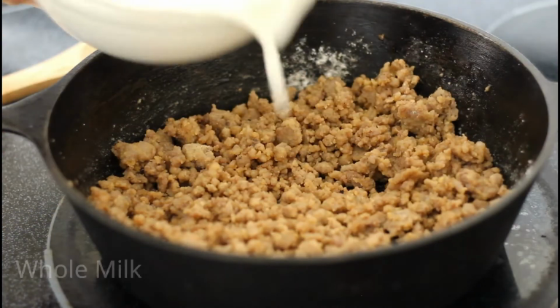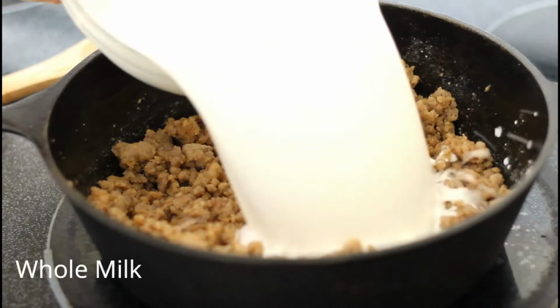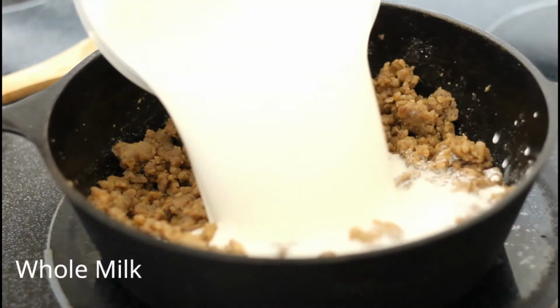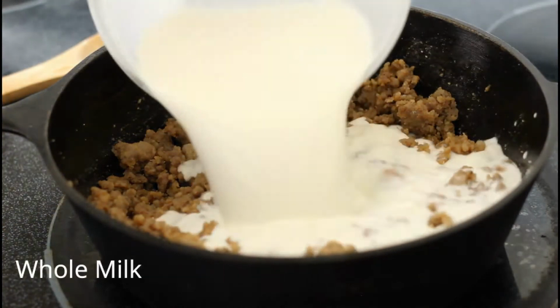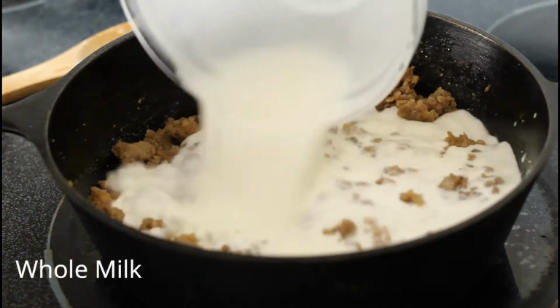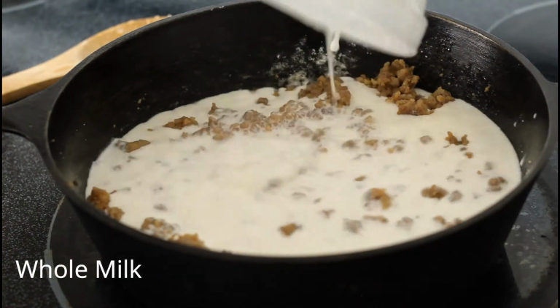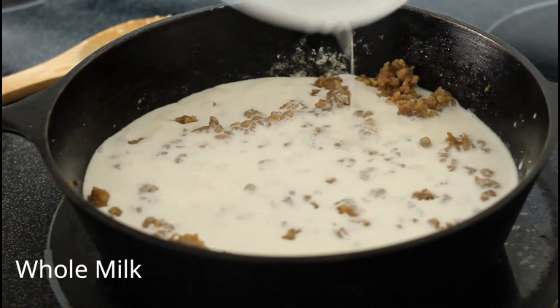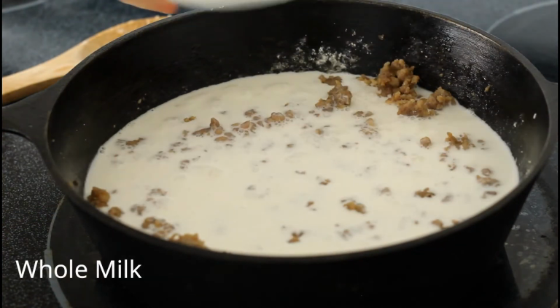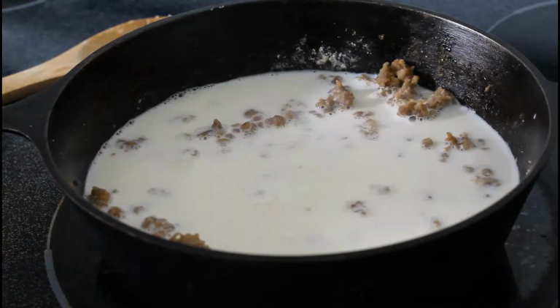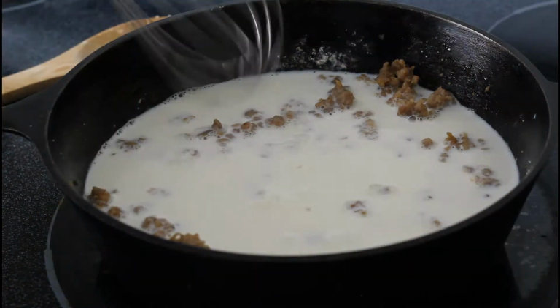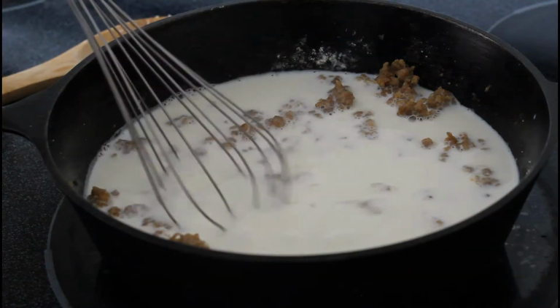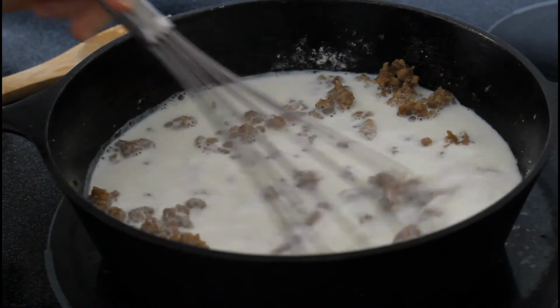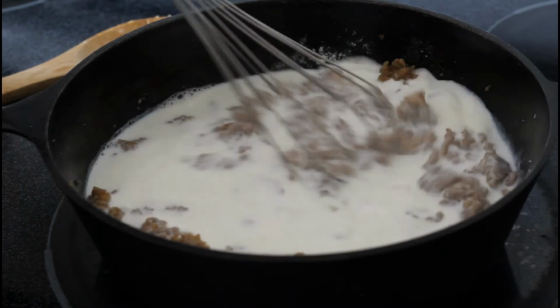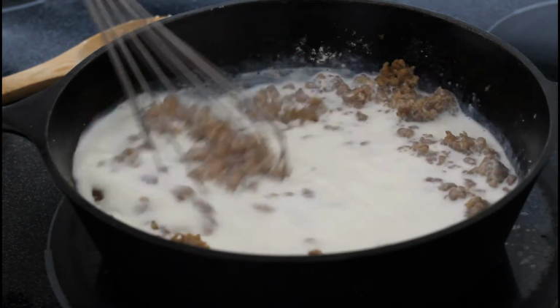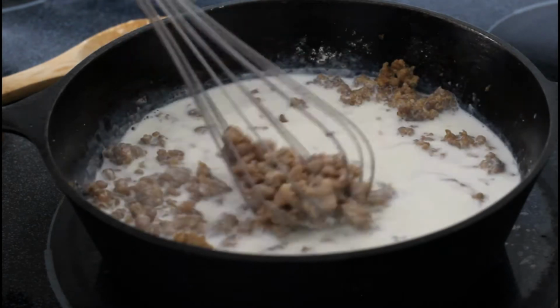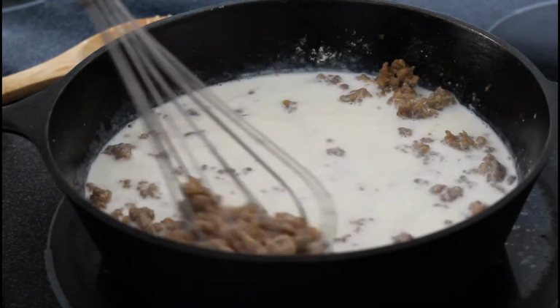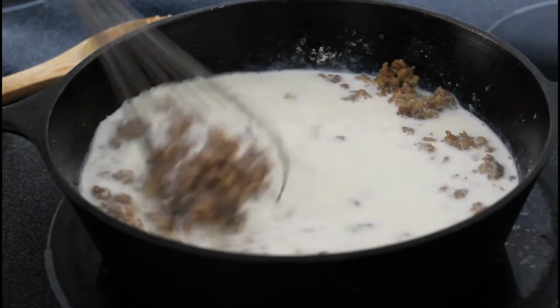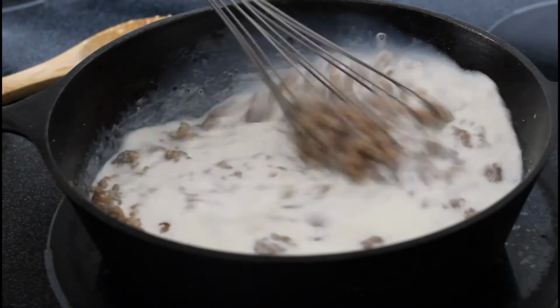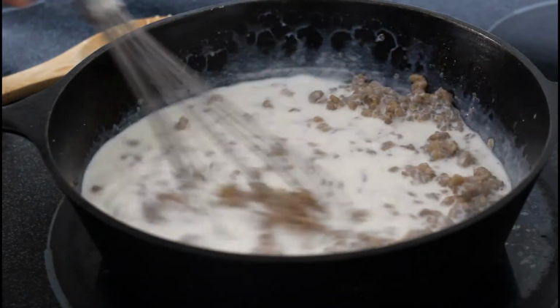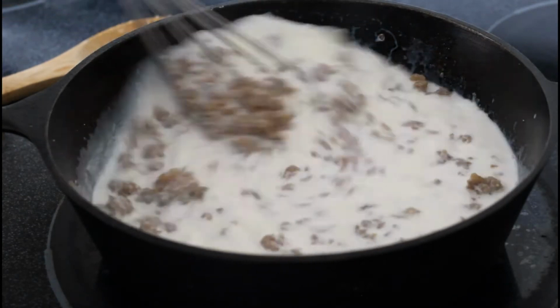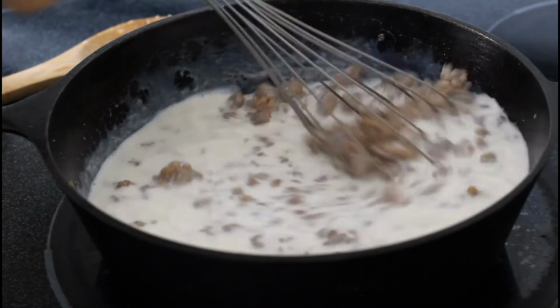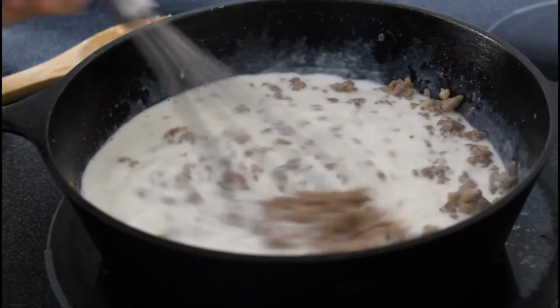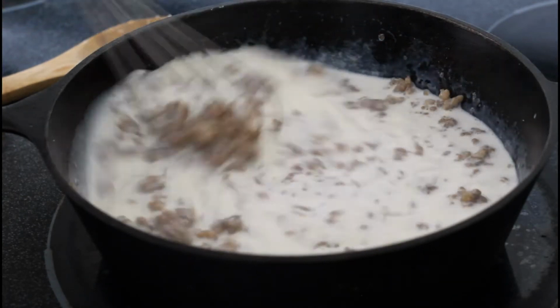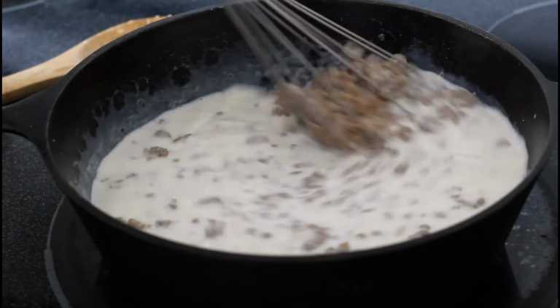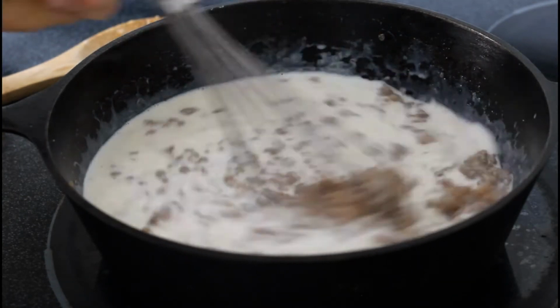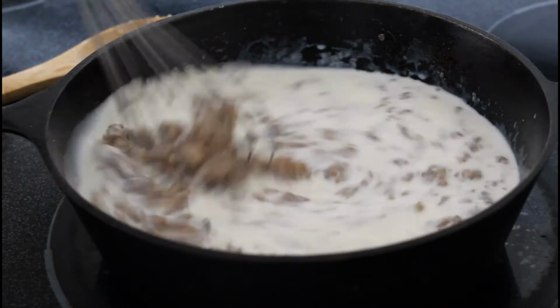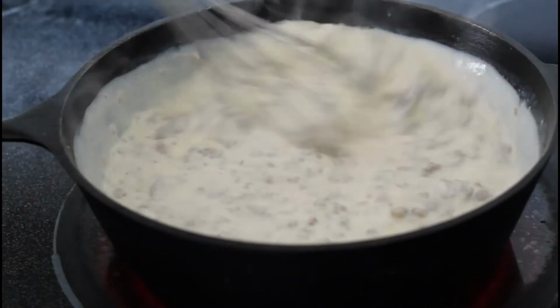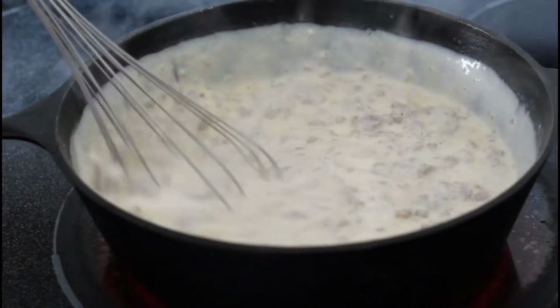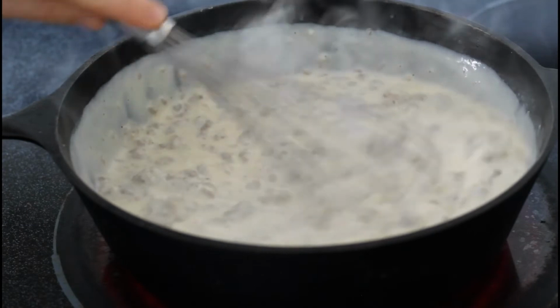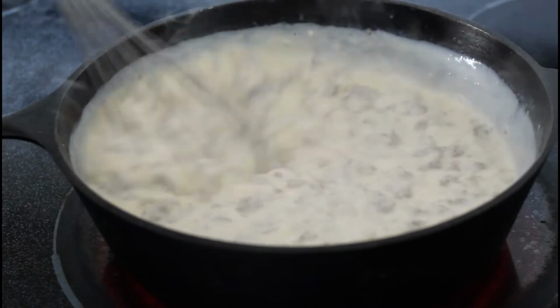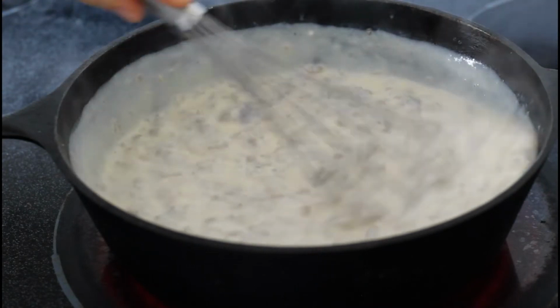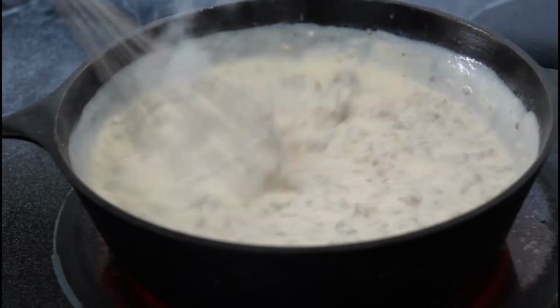Once it's dissolved, pour in your whole milk — half and half works too. Turn up the heat and whisk until your gravy is nice and thickened.